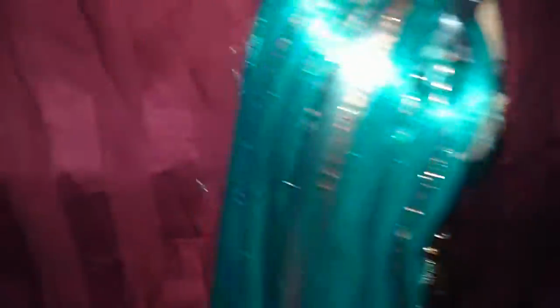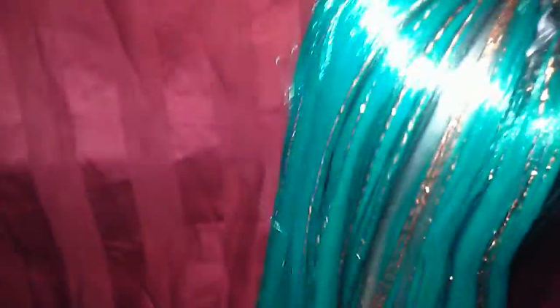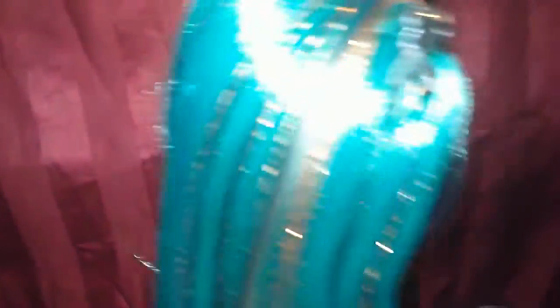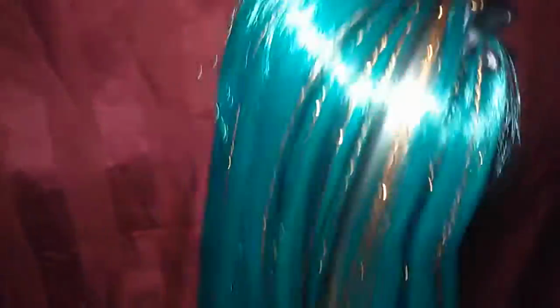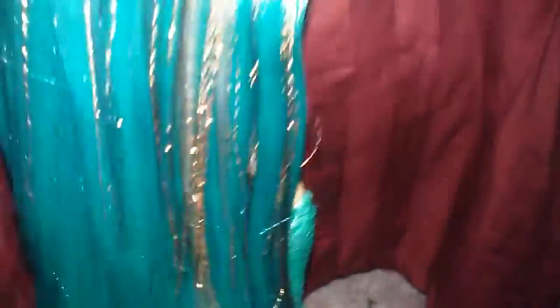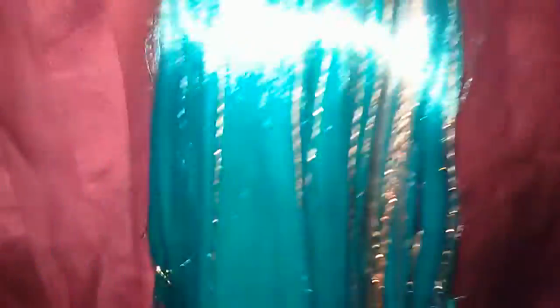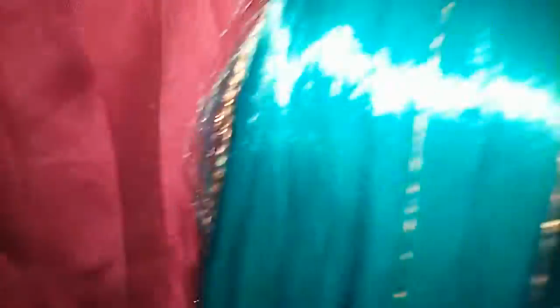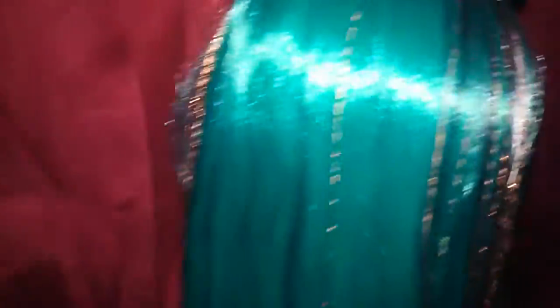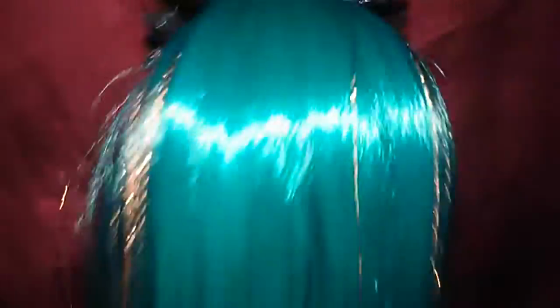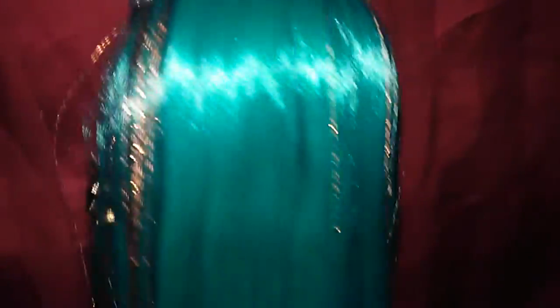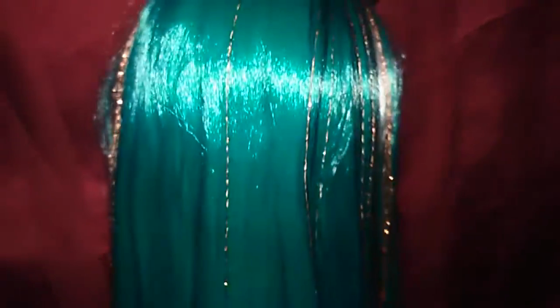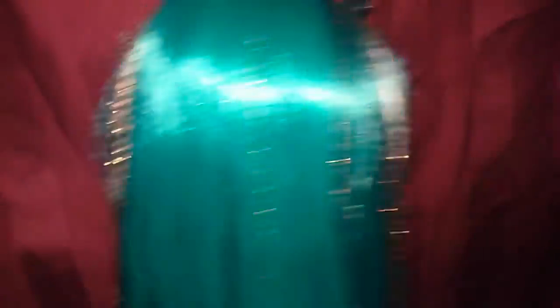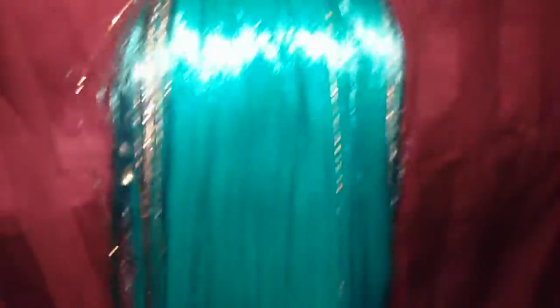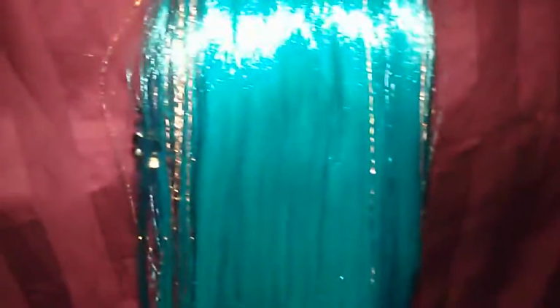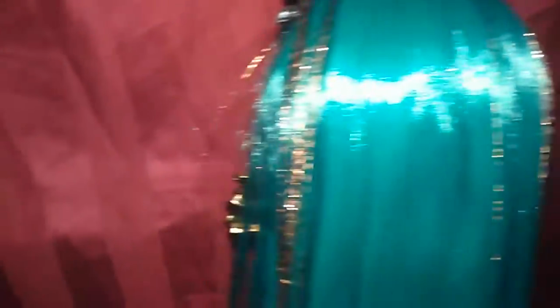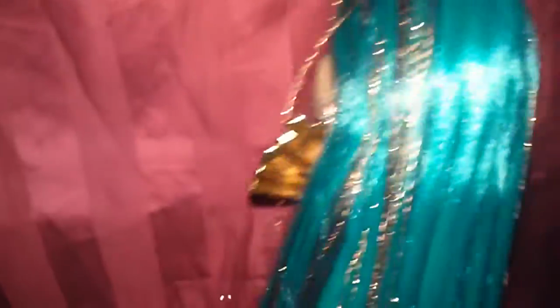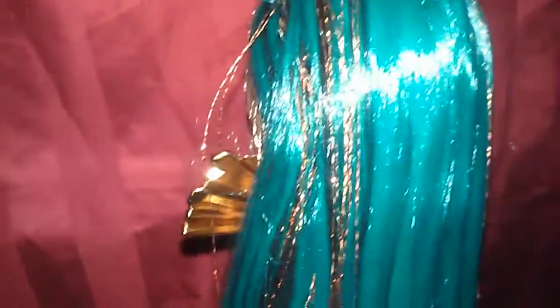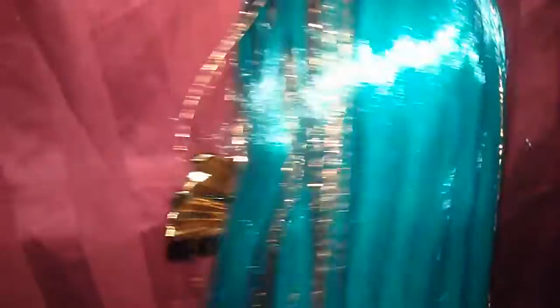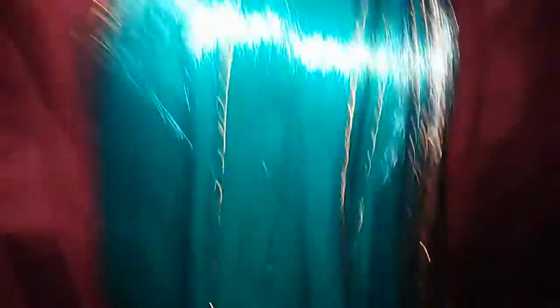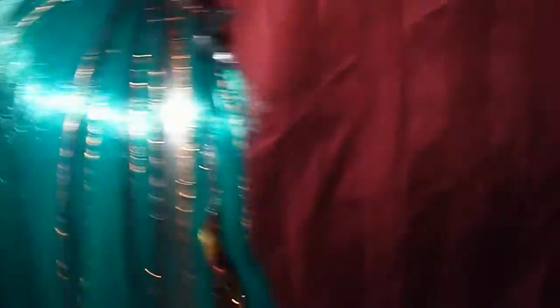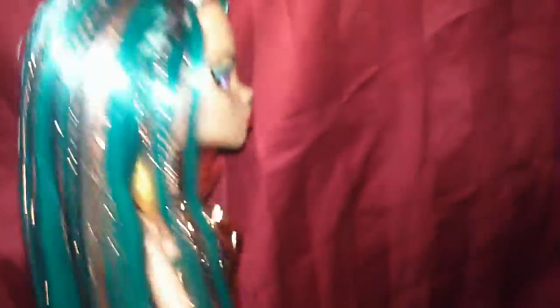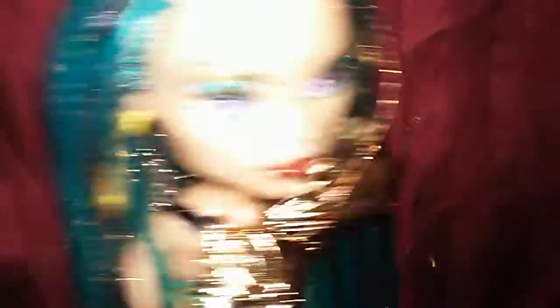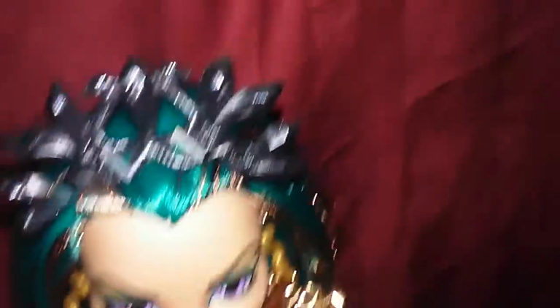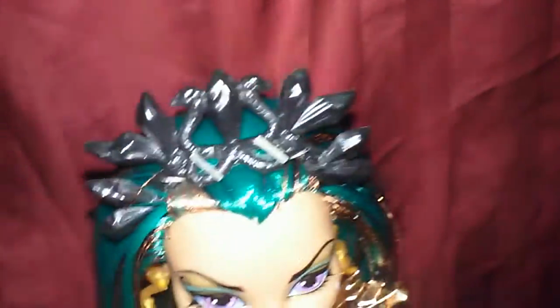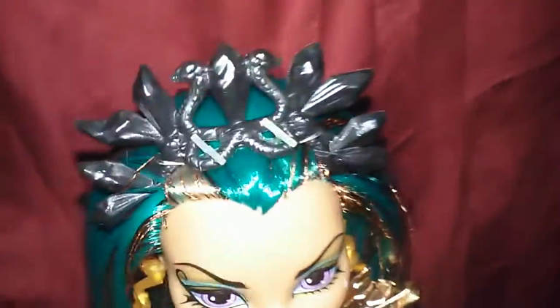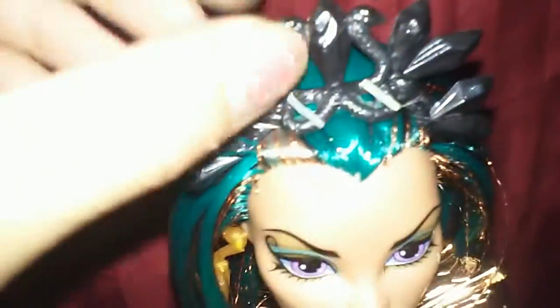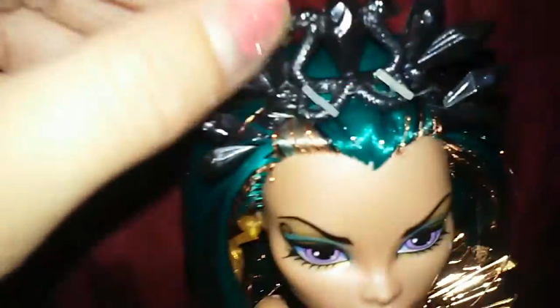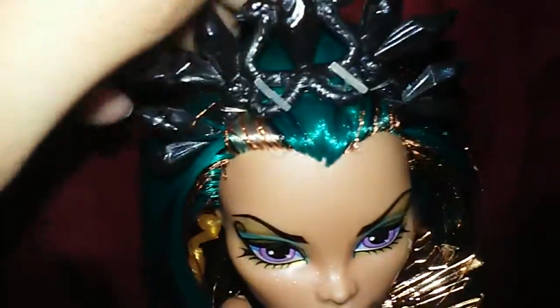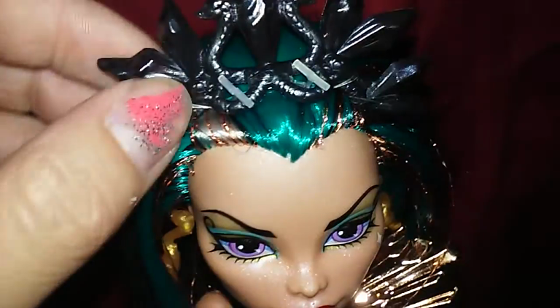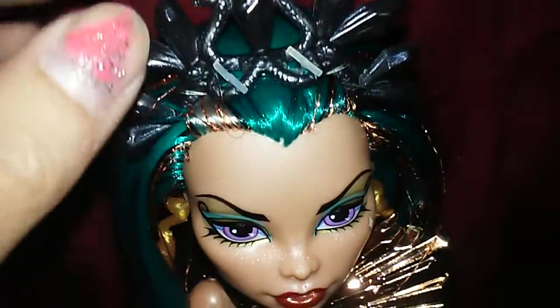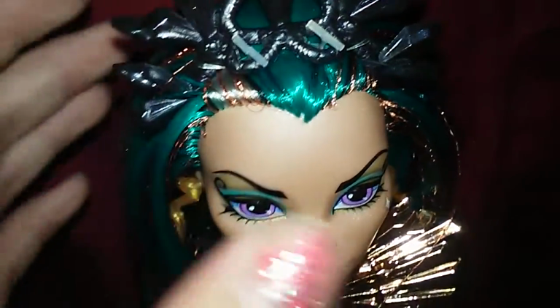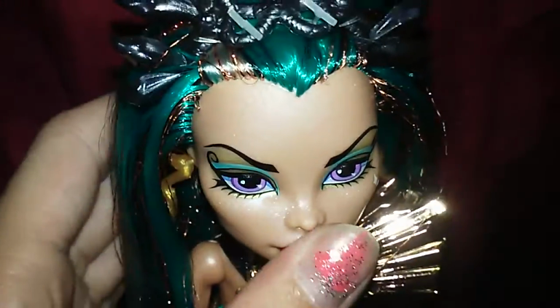She has greenish aqua hair — it looks more blue on the camera but it's kind of green. And then she has golden tinsels in her hair, which is super fancy. She has this black snake crystal-like crown on.